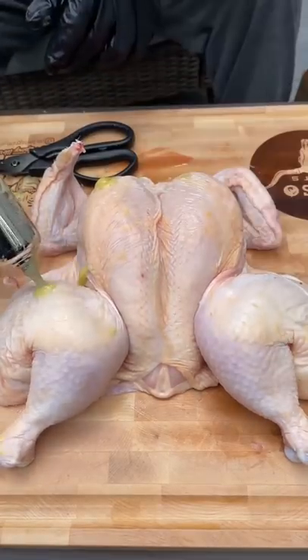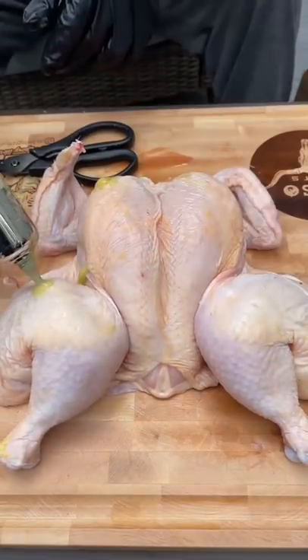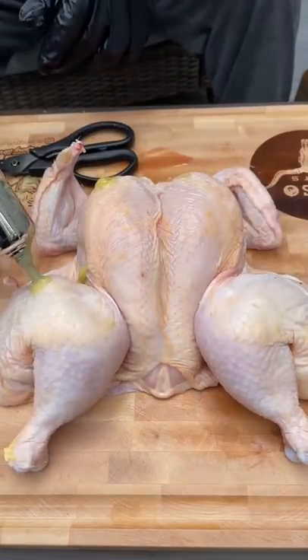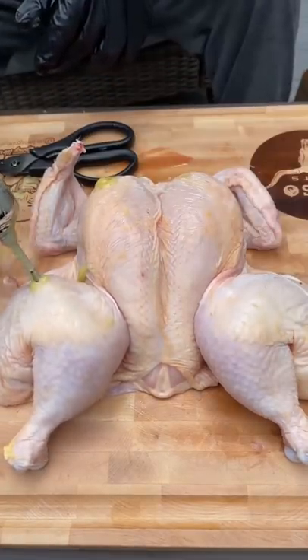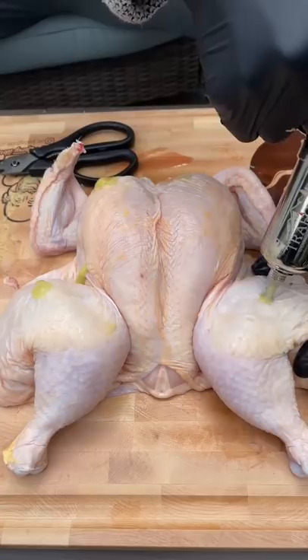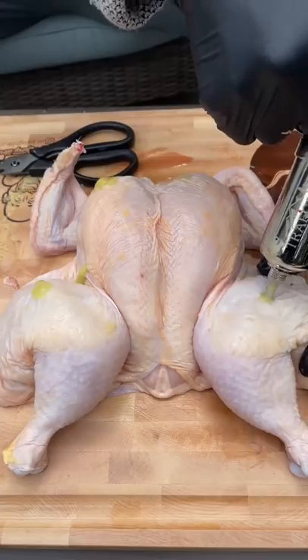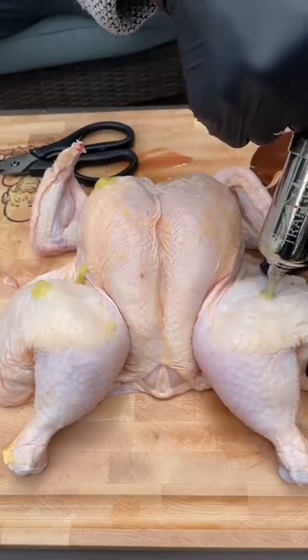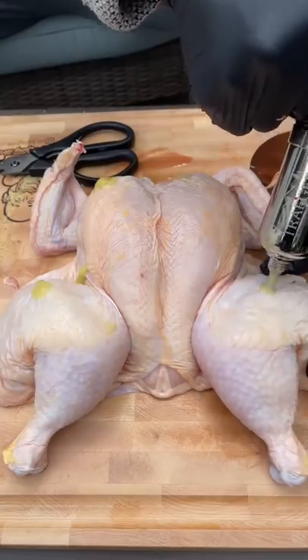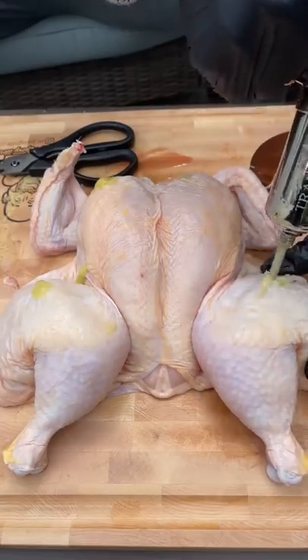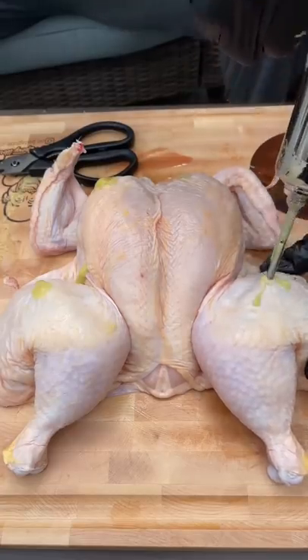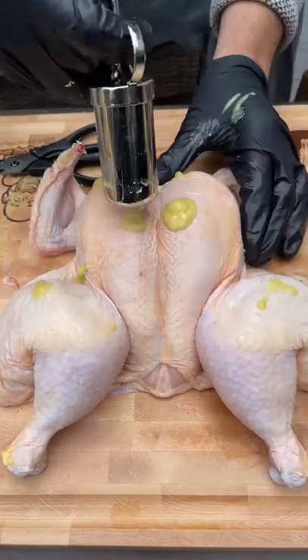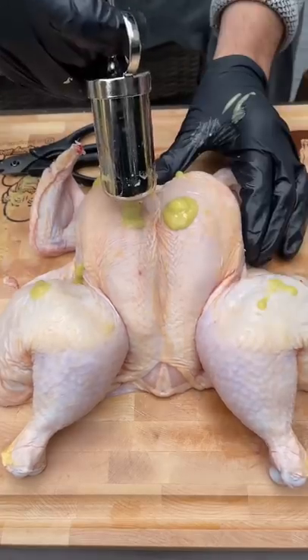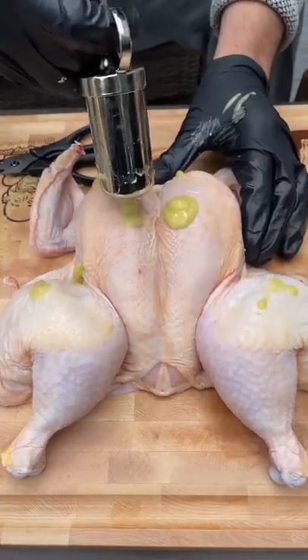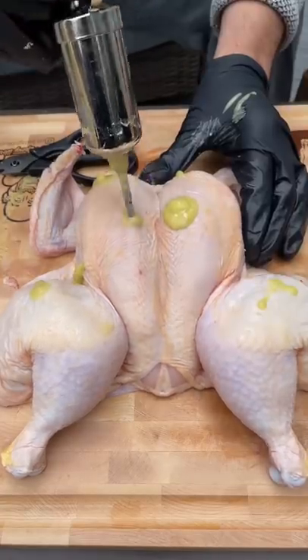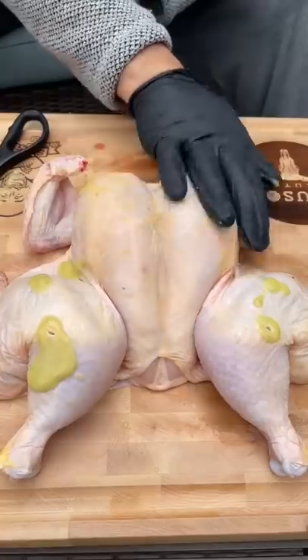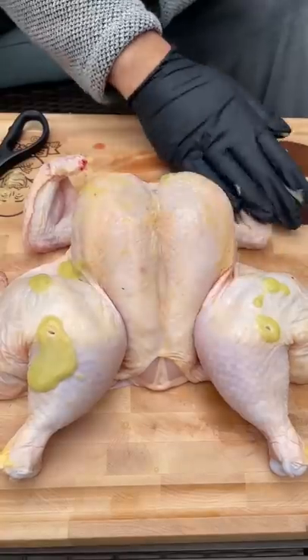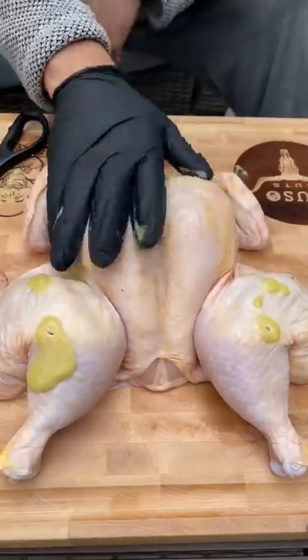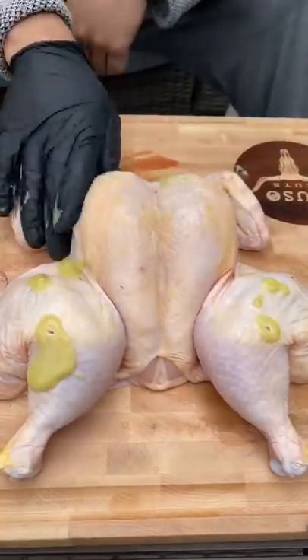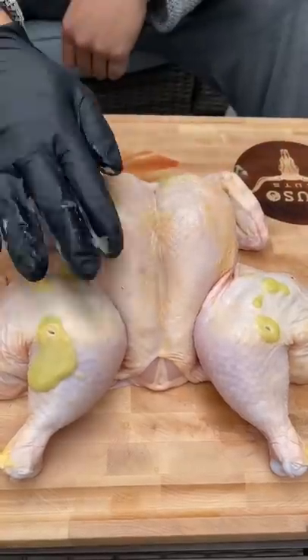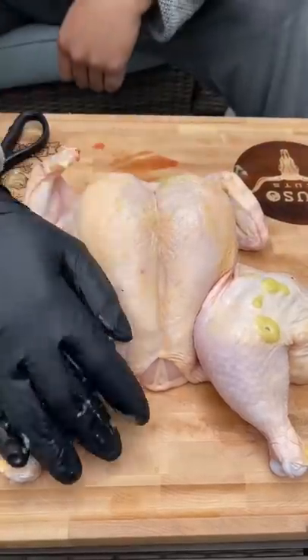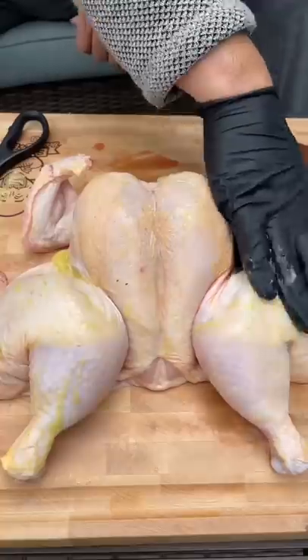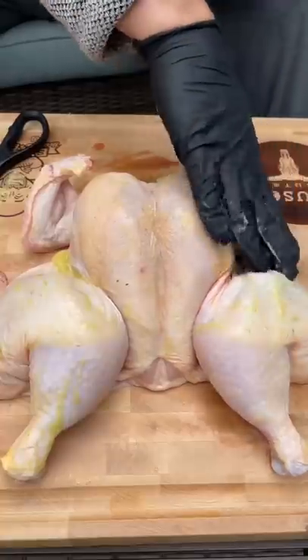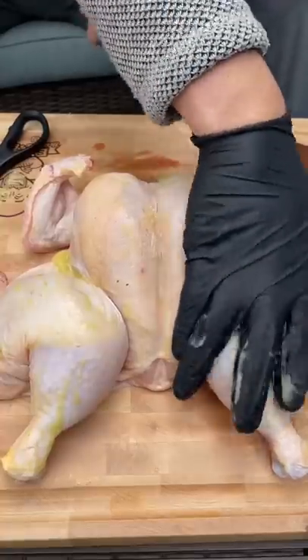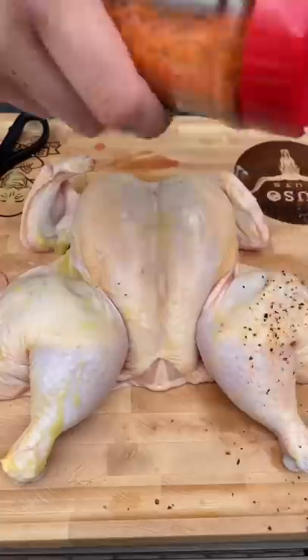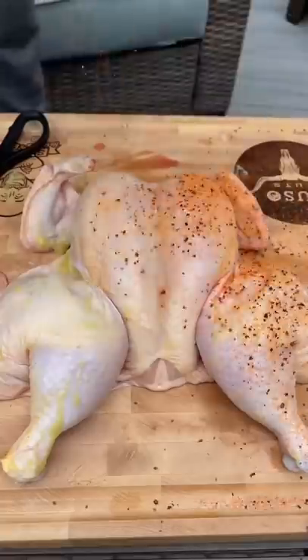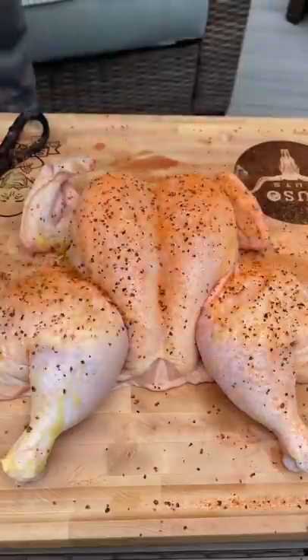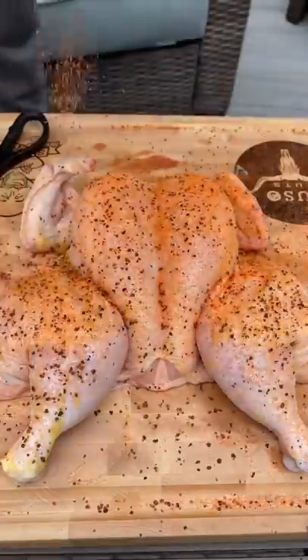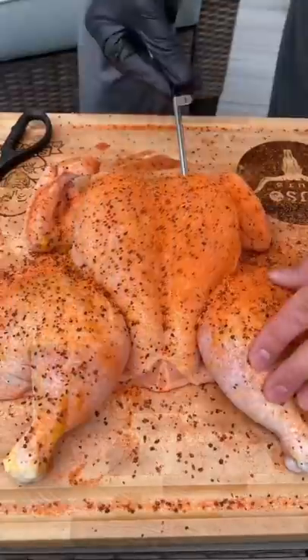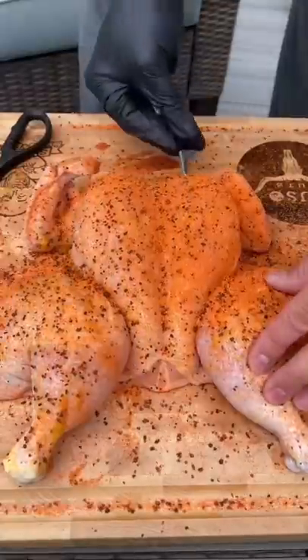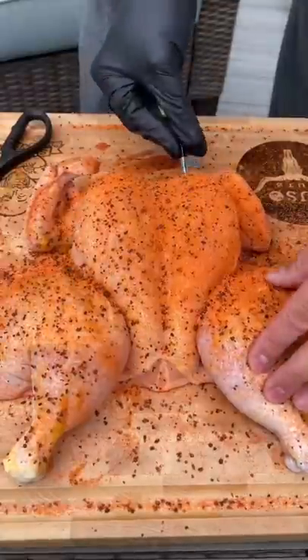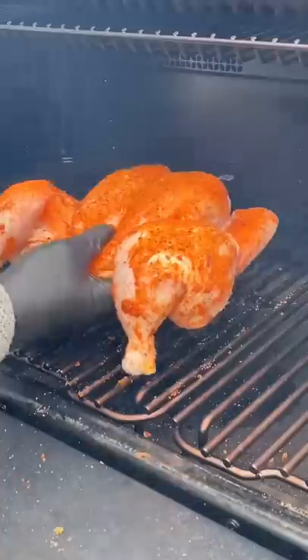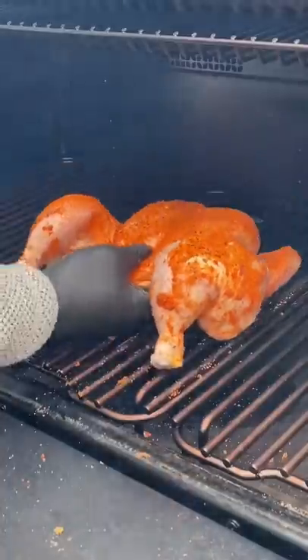Now we're giving it that Kardashian BBL treatment, thickening that bad boy up. Rub the excess salsa on the bird as the binder, and then sprinkle some fajita rub on there.